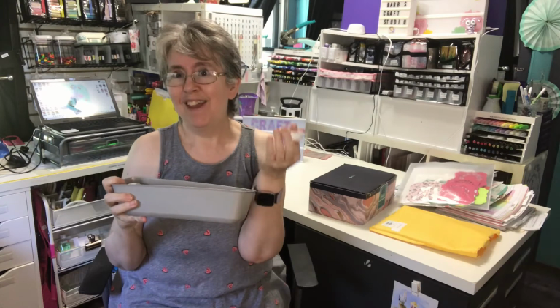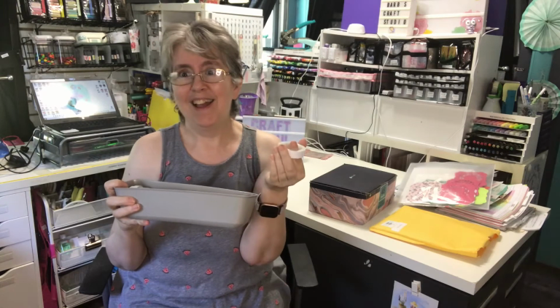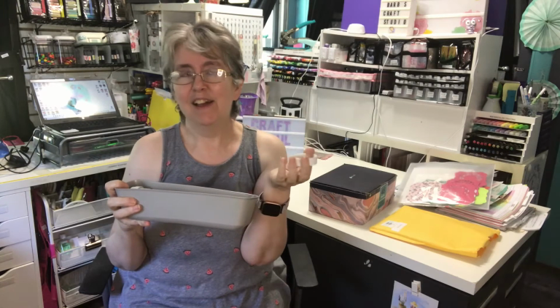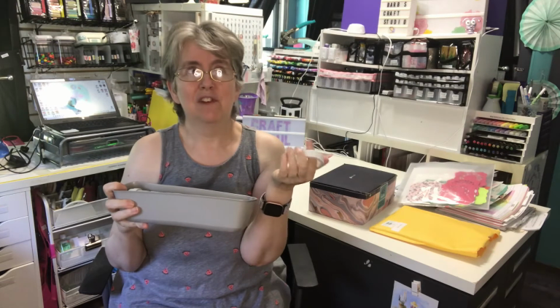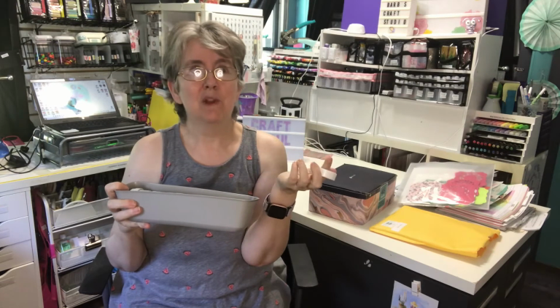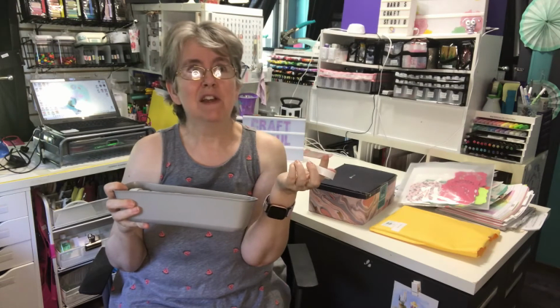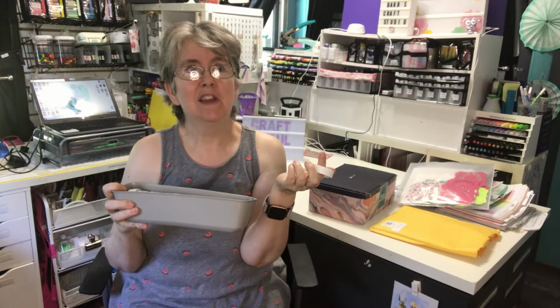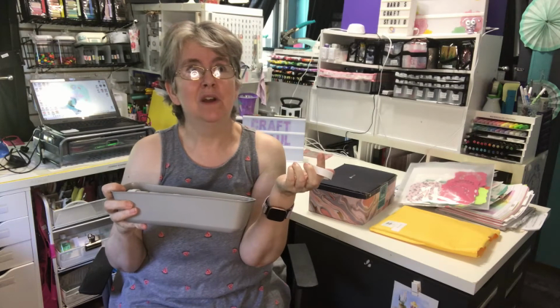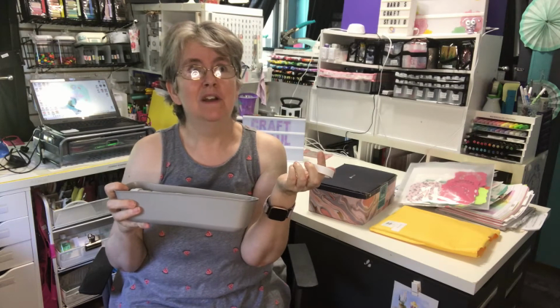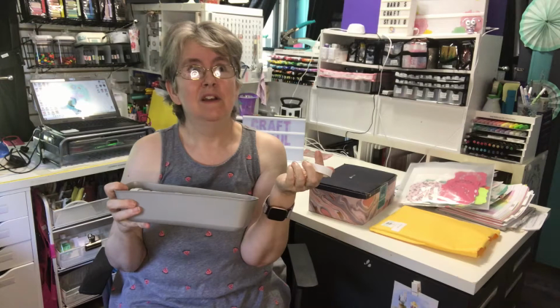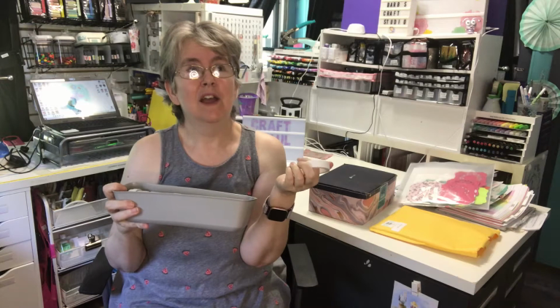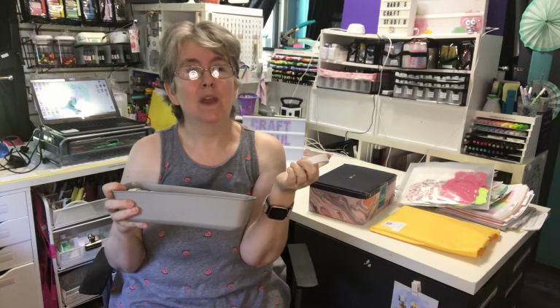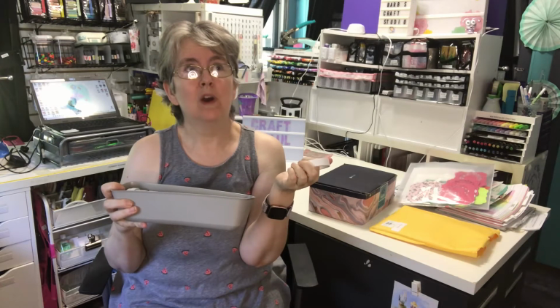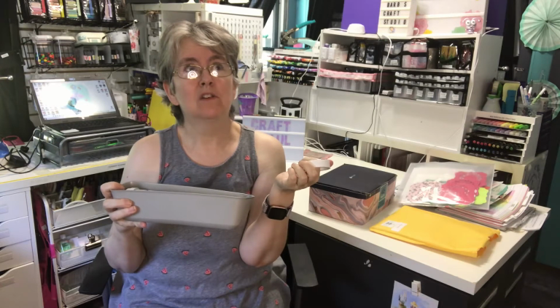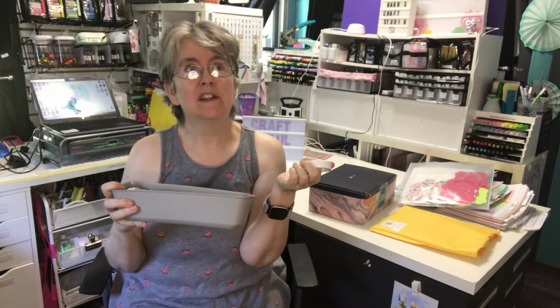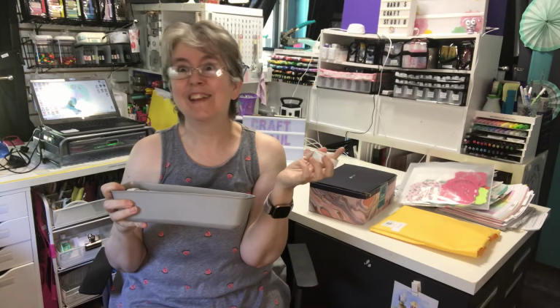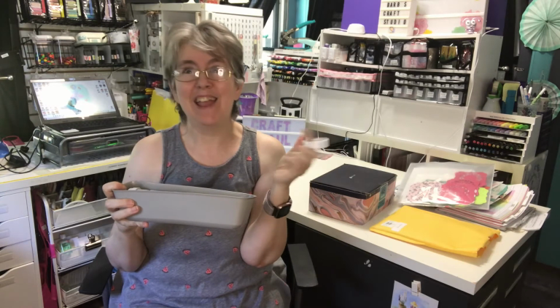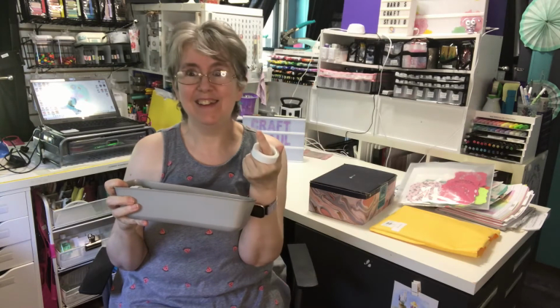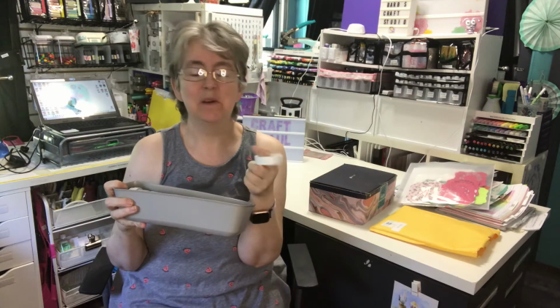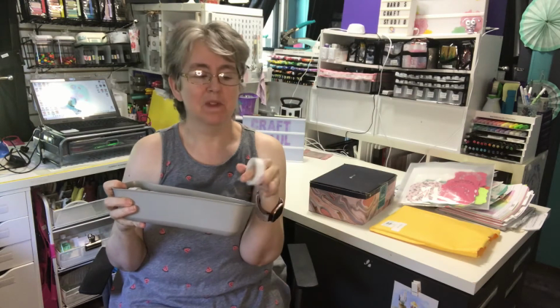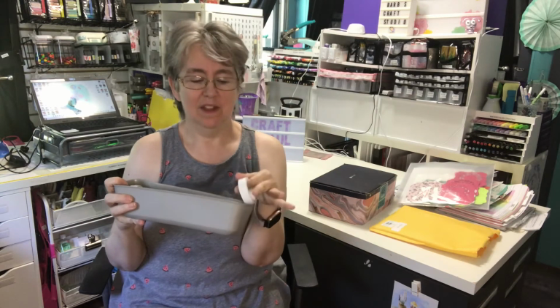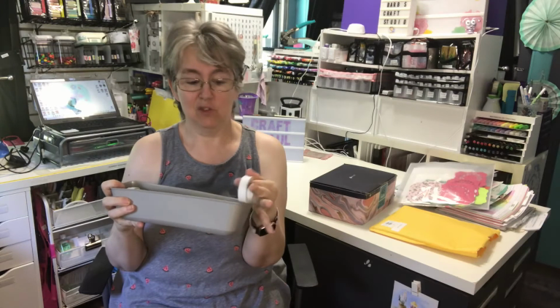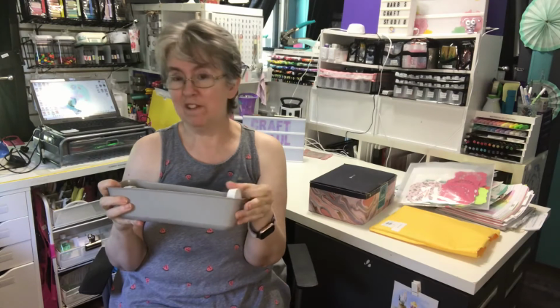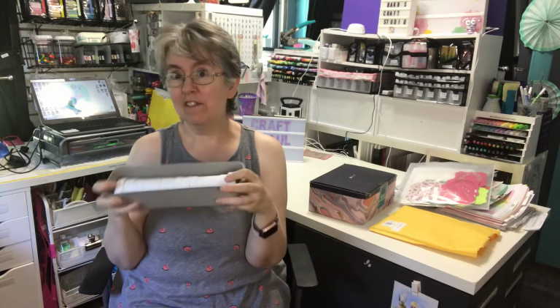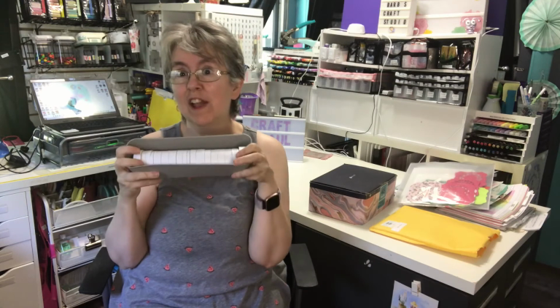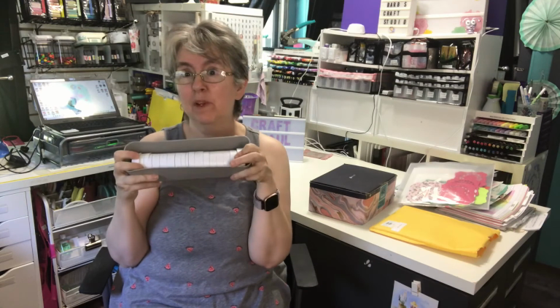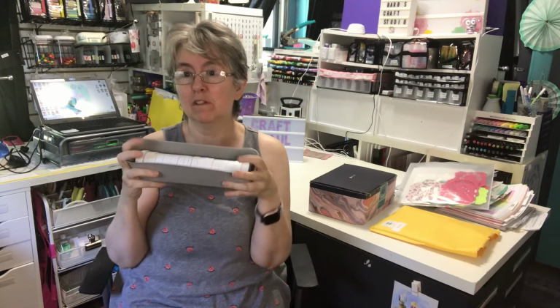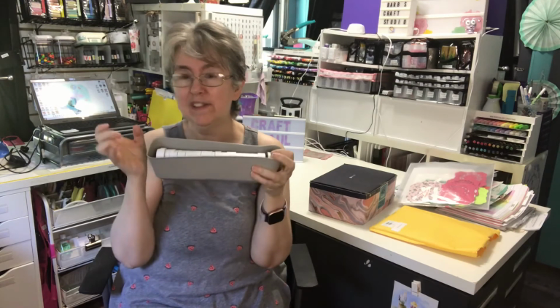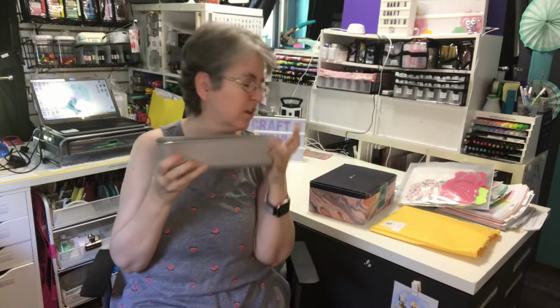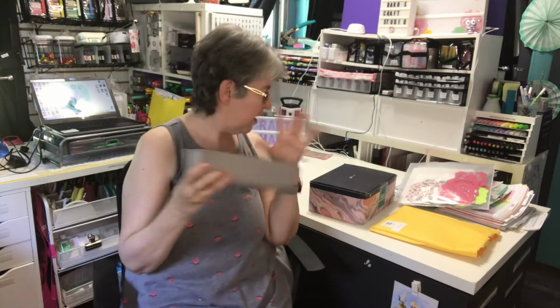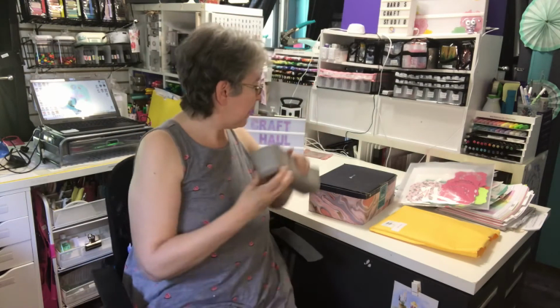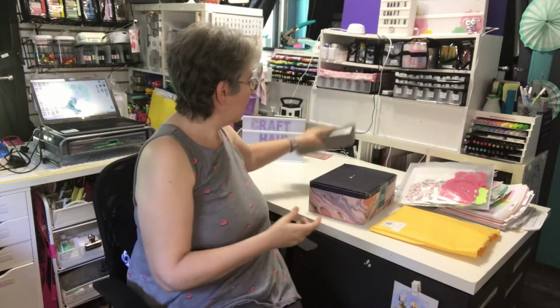For $1.25 at Dollar Tree I could get one roll, so for $10 I could get eight. And I got 25 here in three different widths, so I'm happy with that.